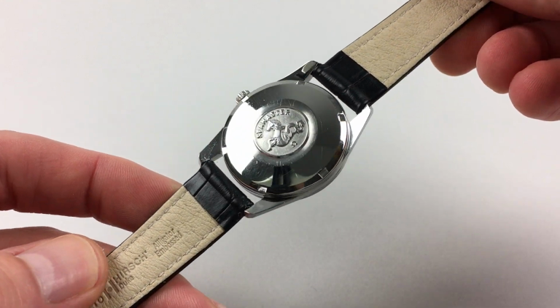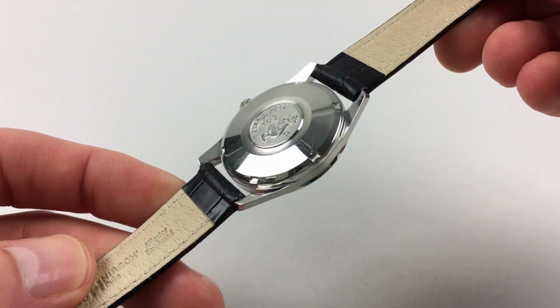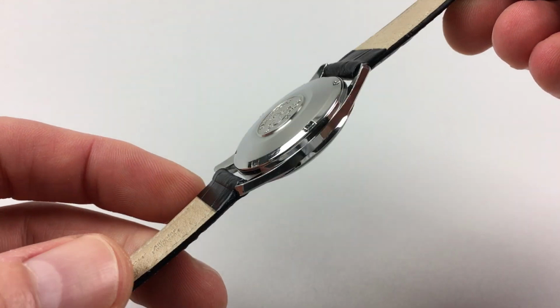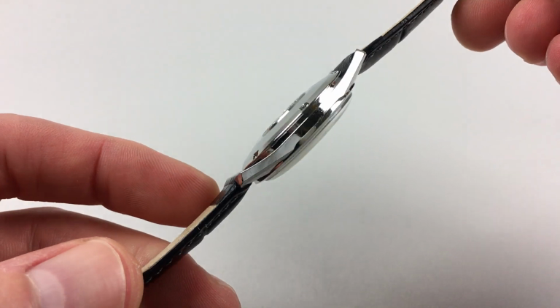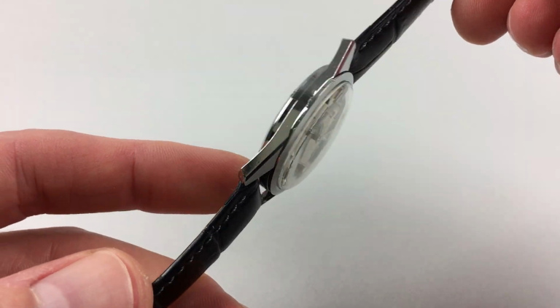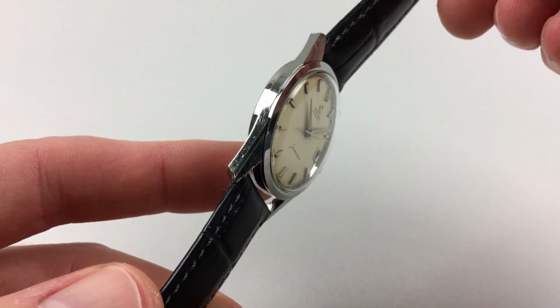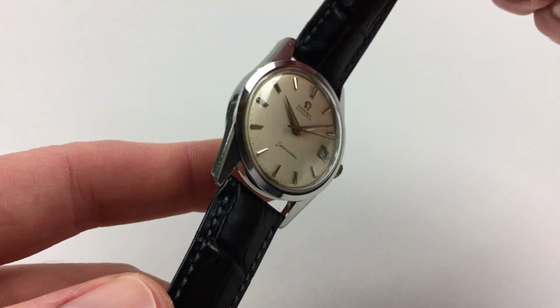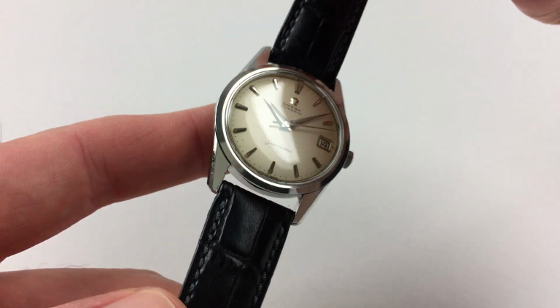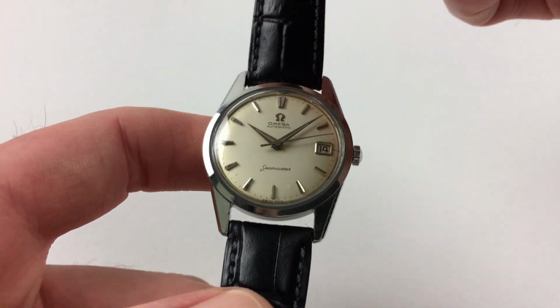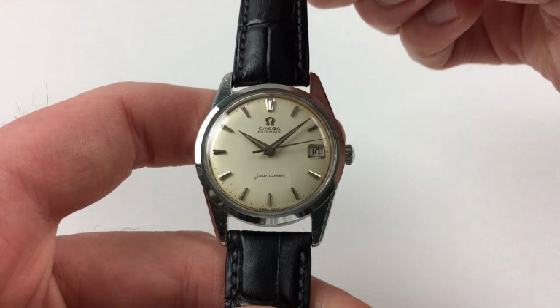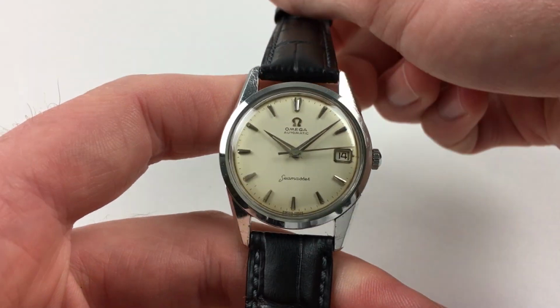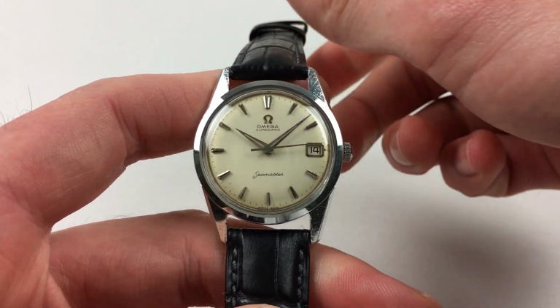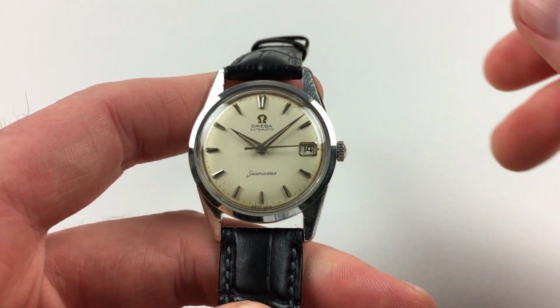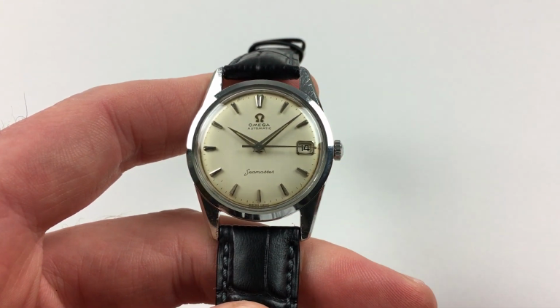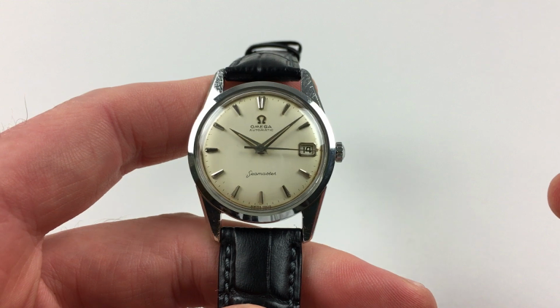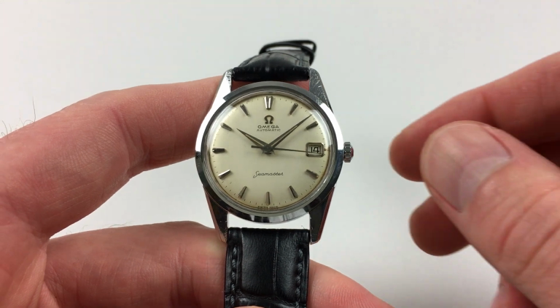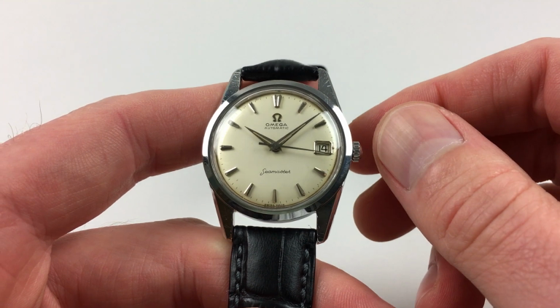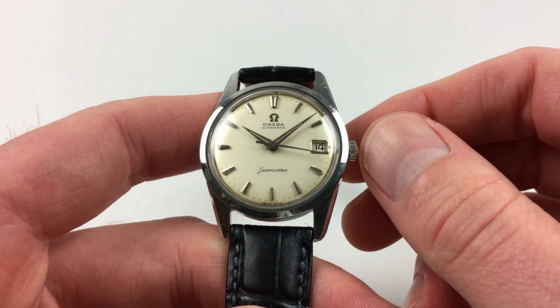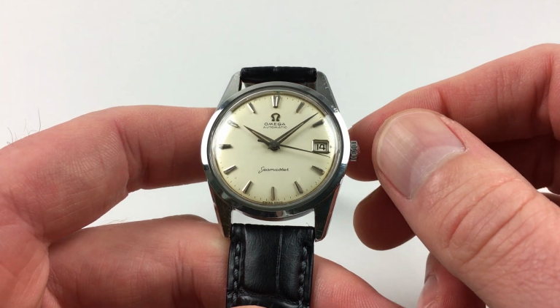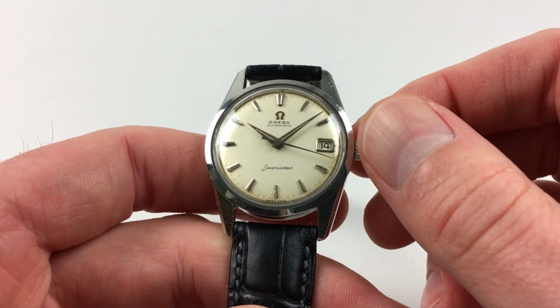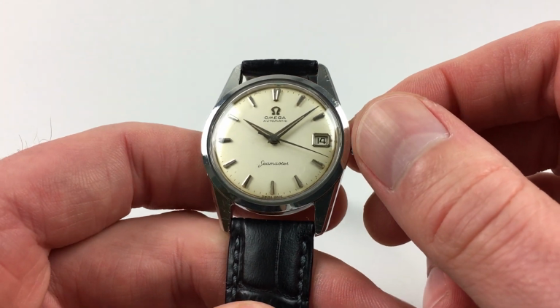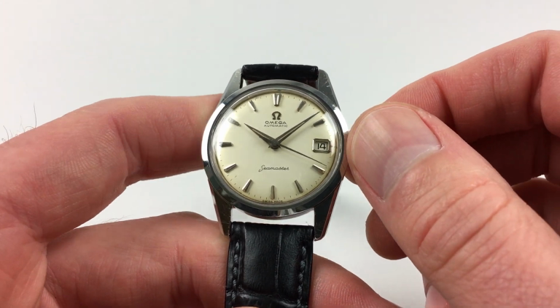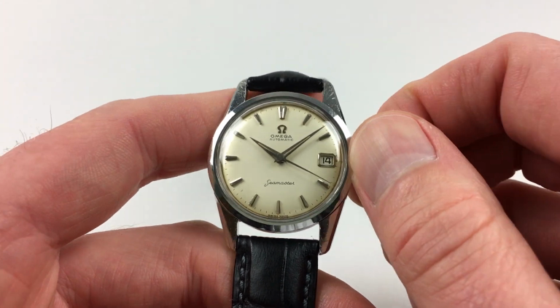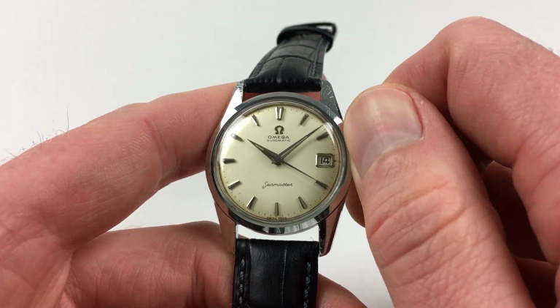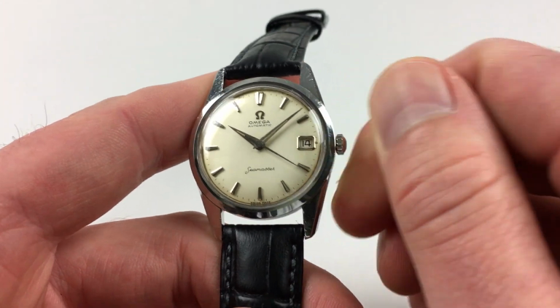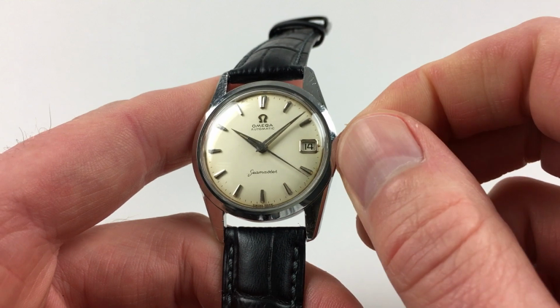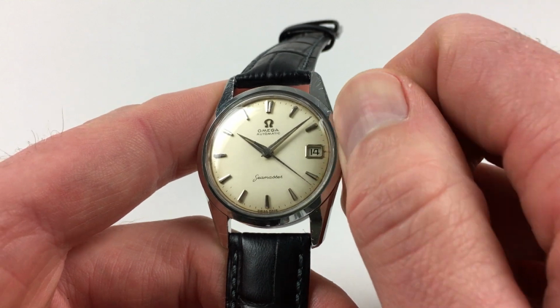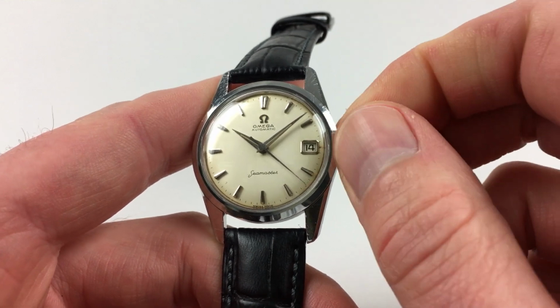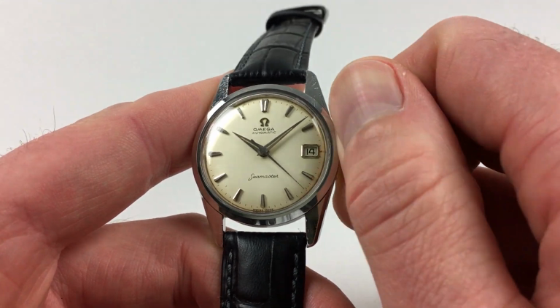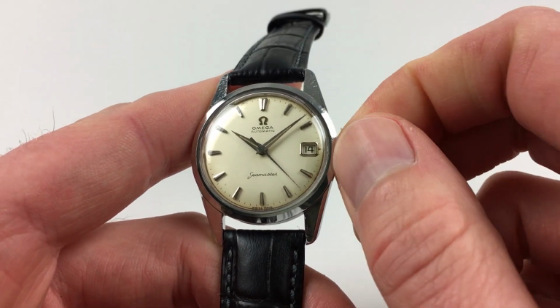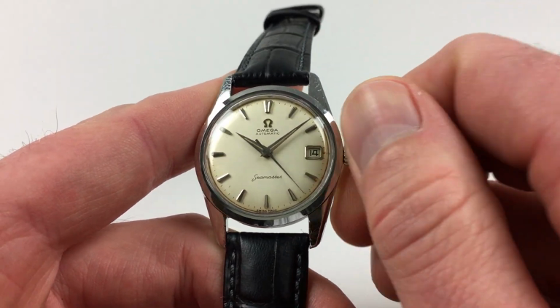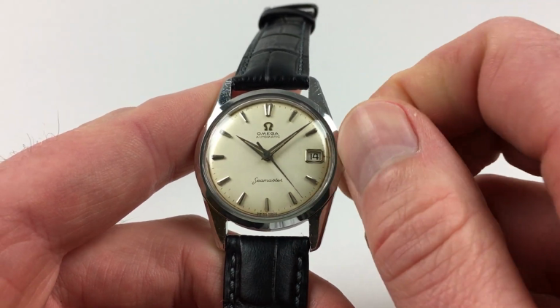It's an automatic model, so it will wind itself as it's being worn. However, if it's laying down for a period of time and needs to be restarted, this can be achieved by just turning the crown away from you, the wearer, a few times, which will be enough to get the watch started.